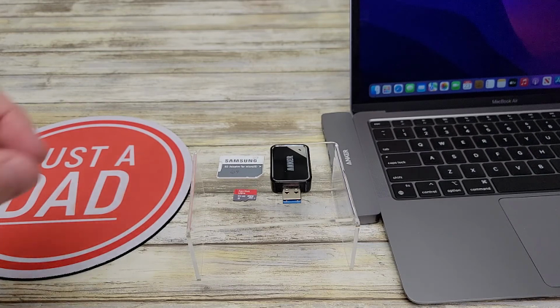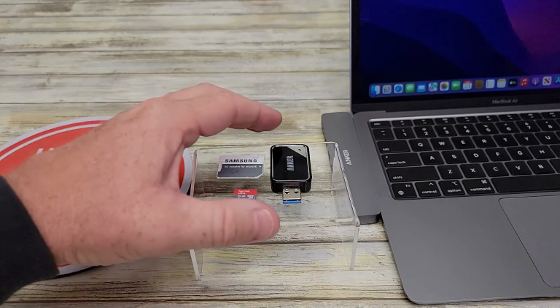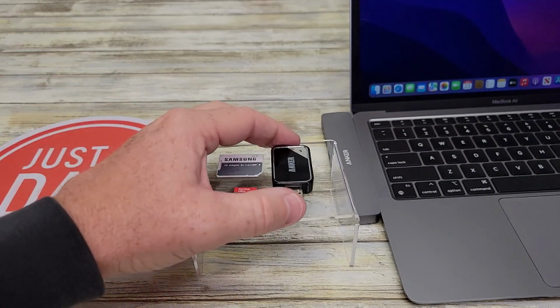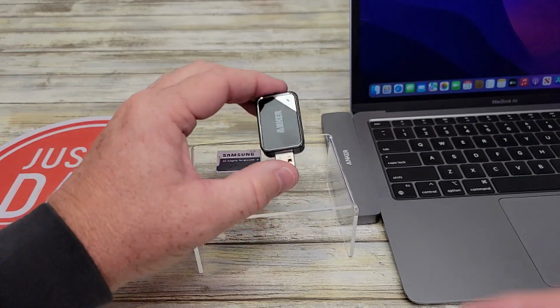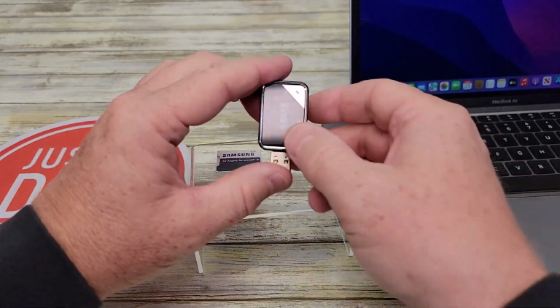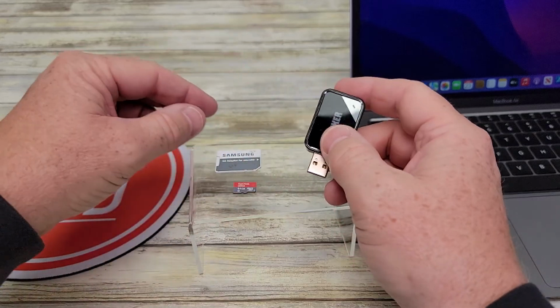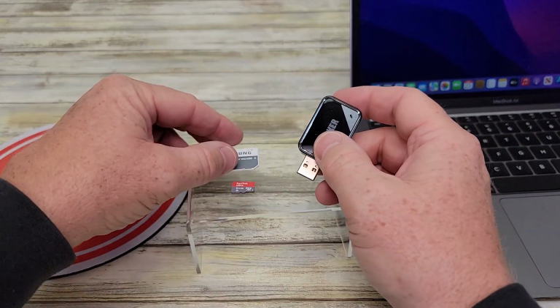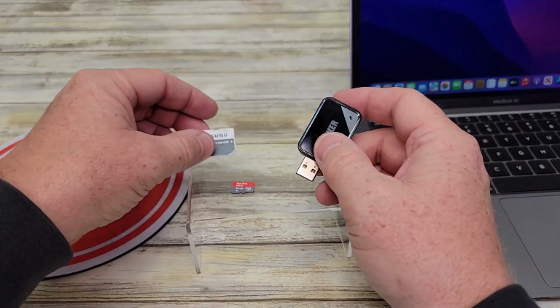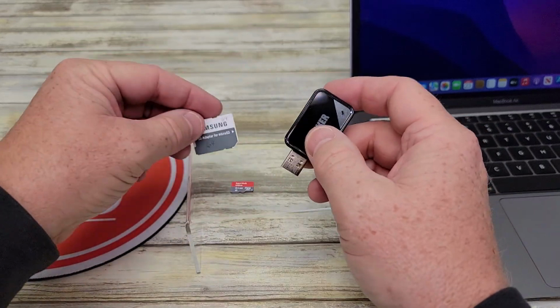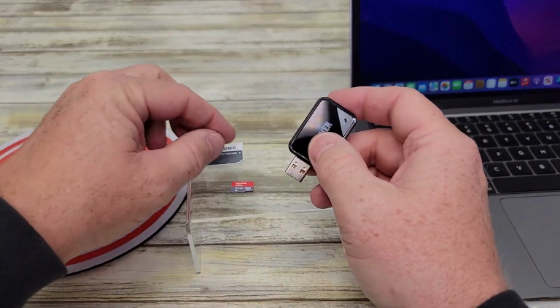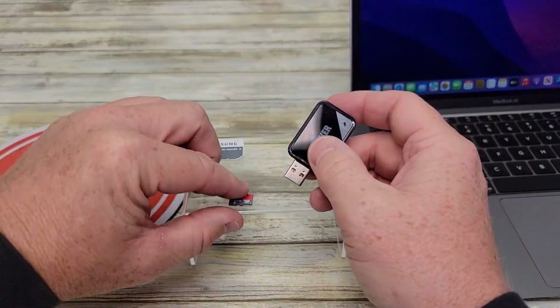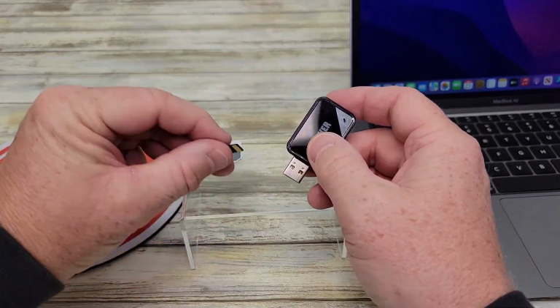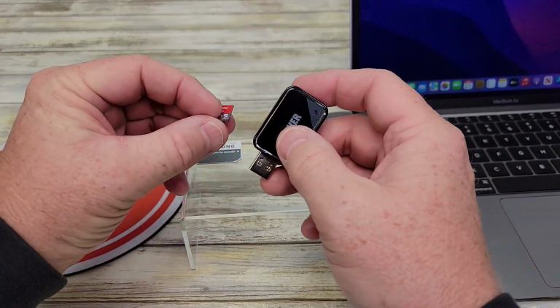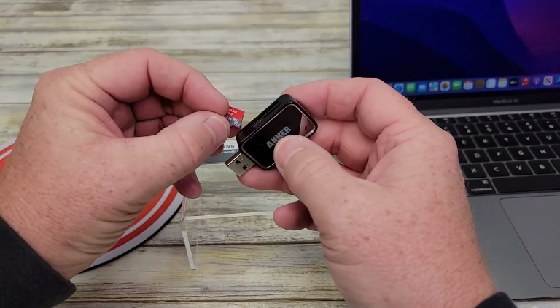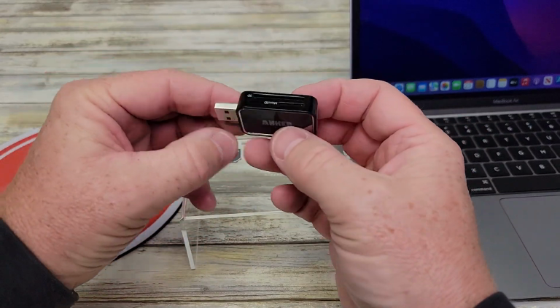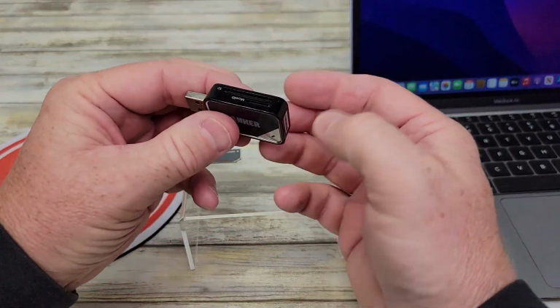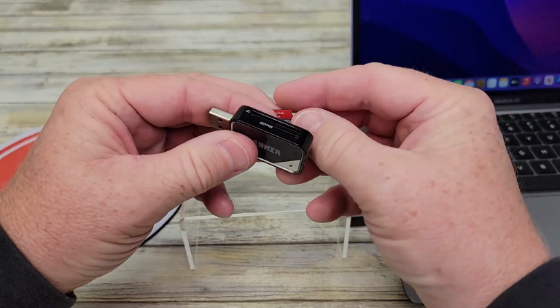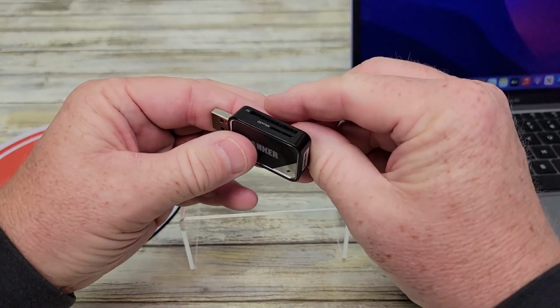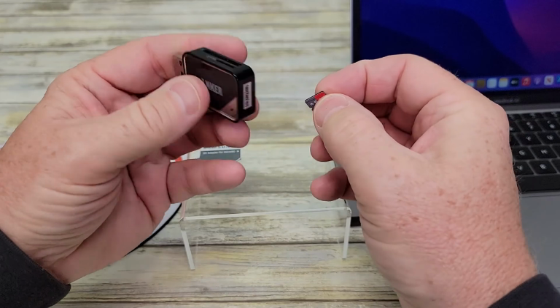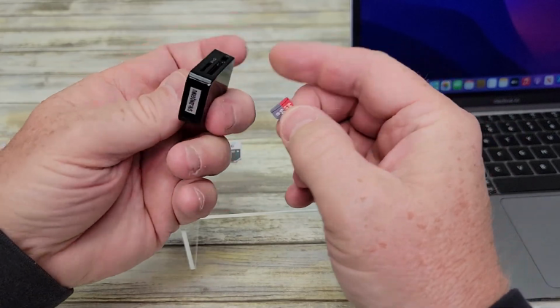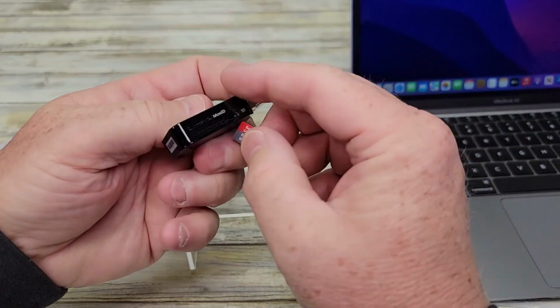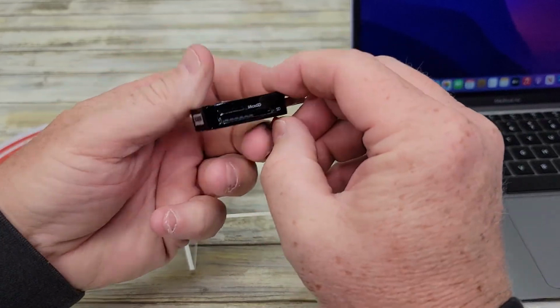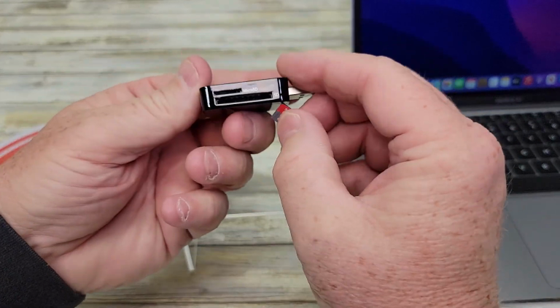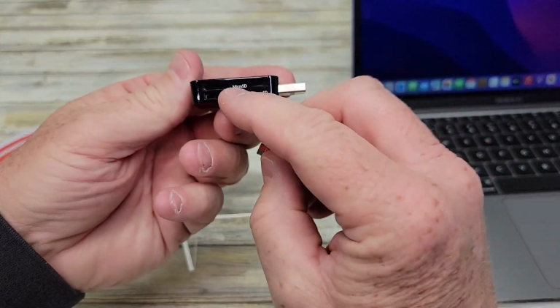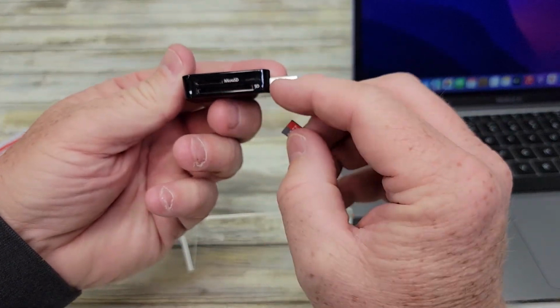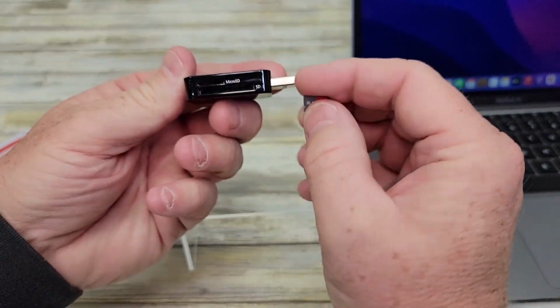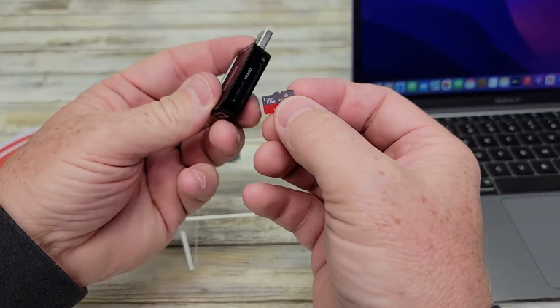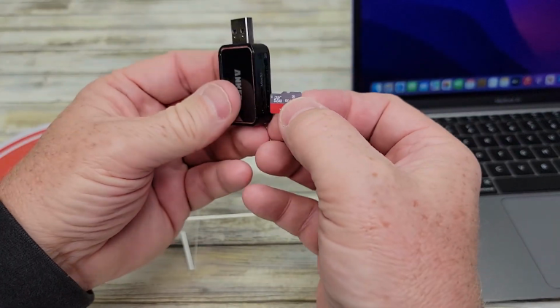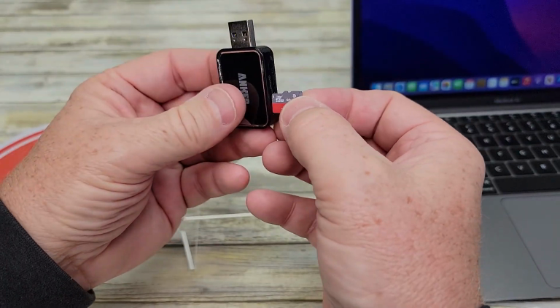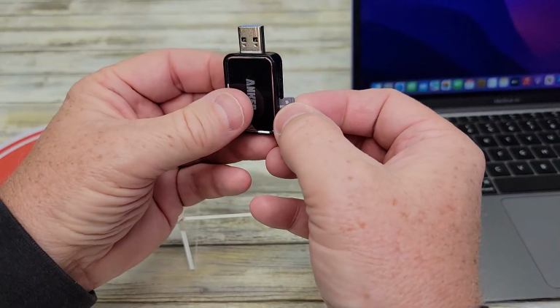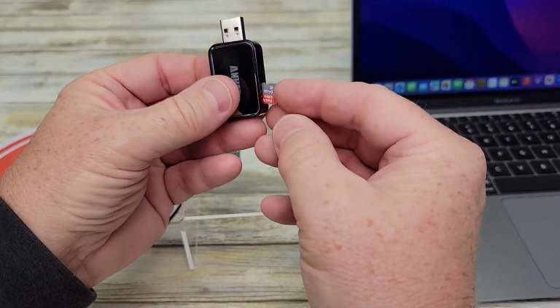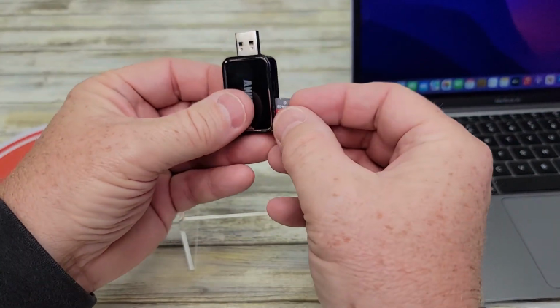So this thing is really nice. If you've got an SD card or a micro SD card, it's got a little slot on the side here. They're even labeled for you — micro SD or SD card.